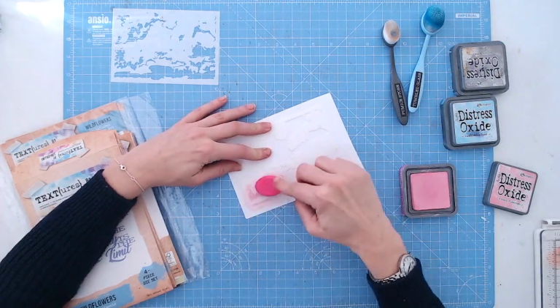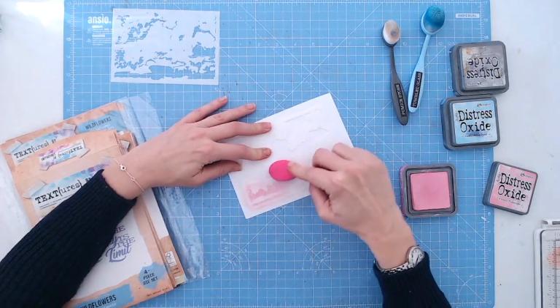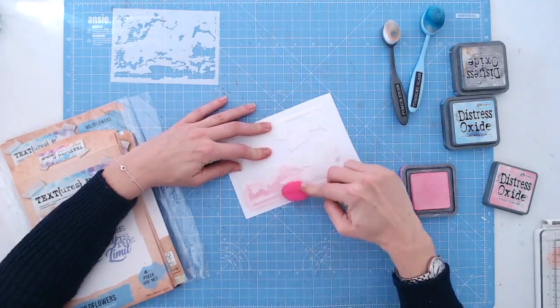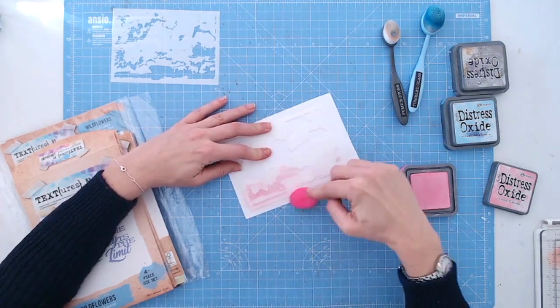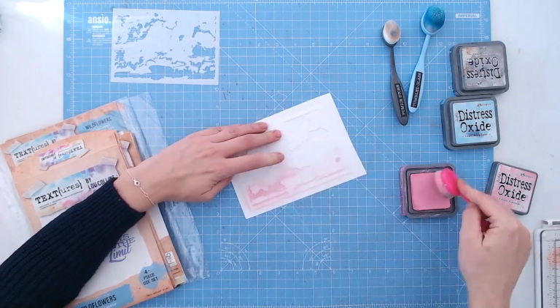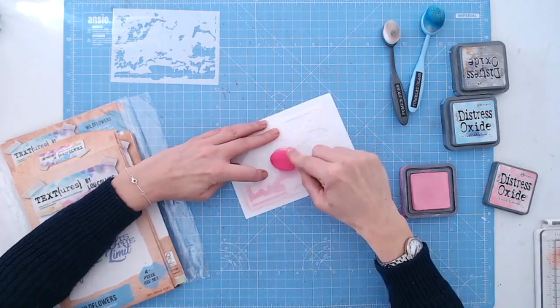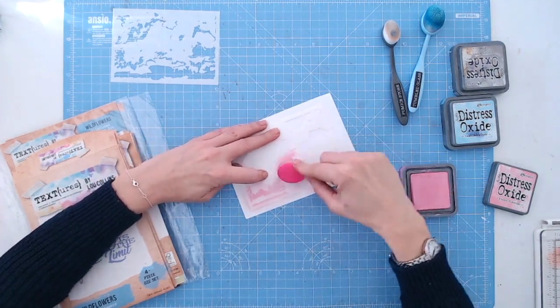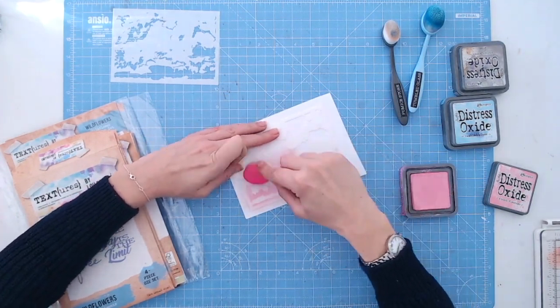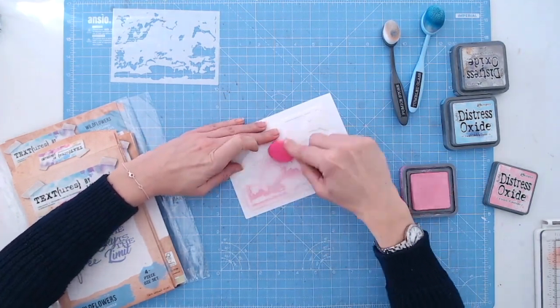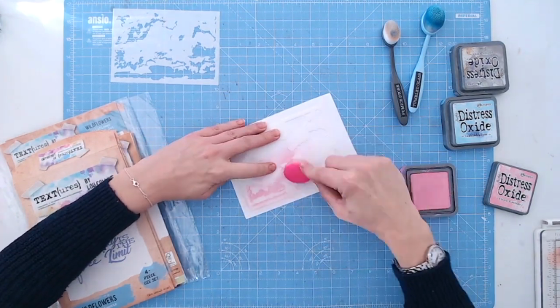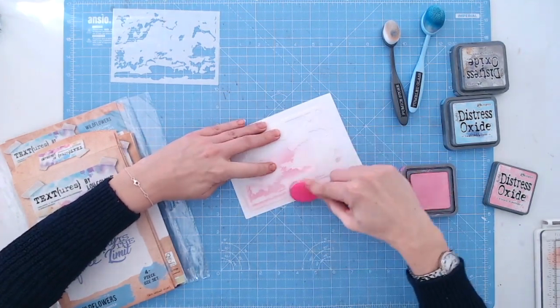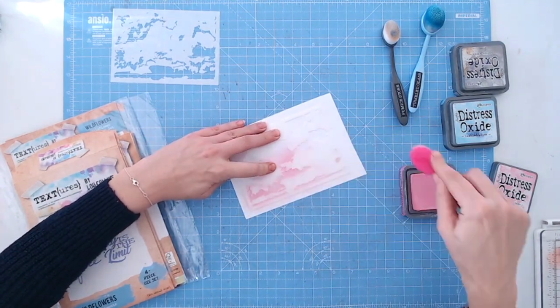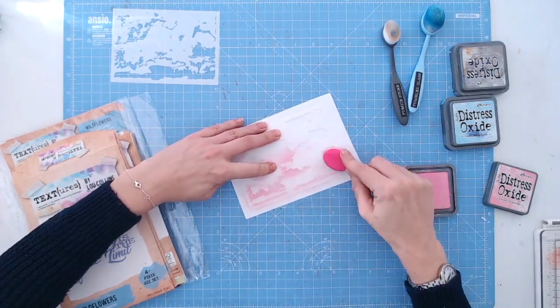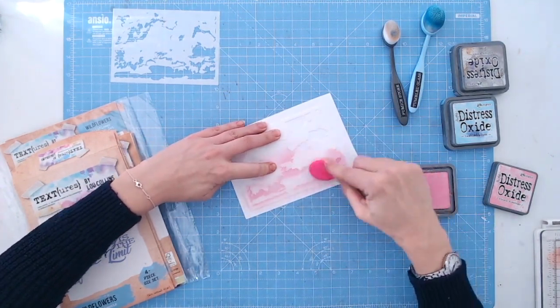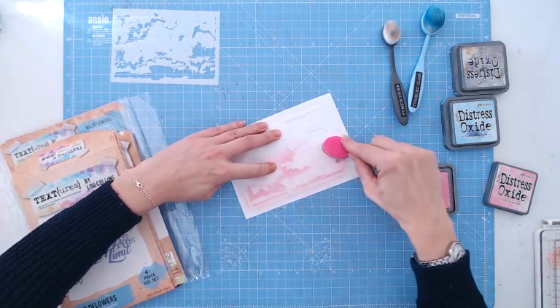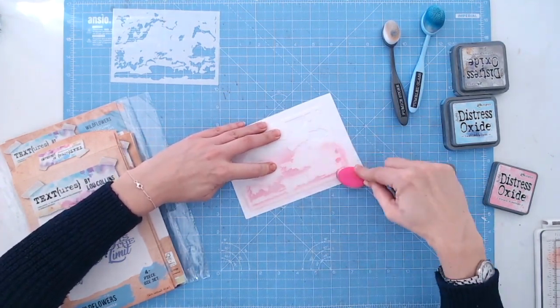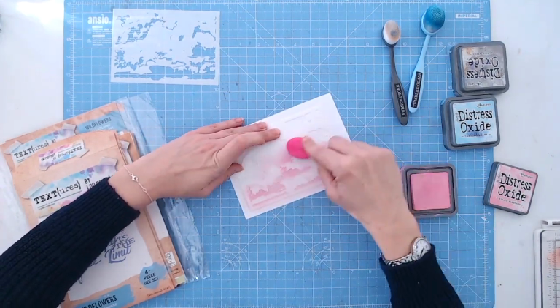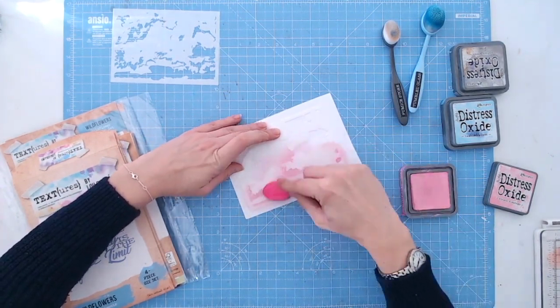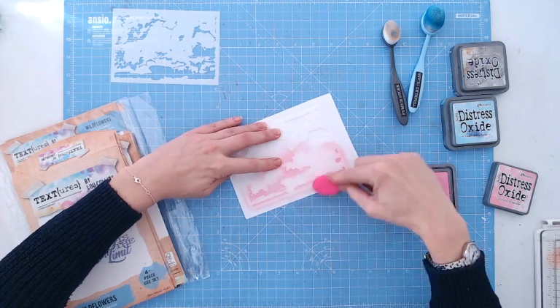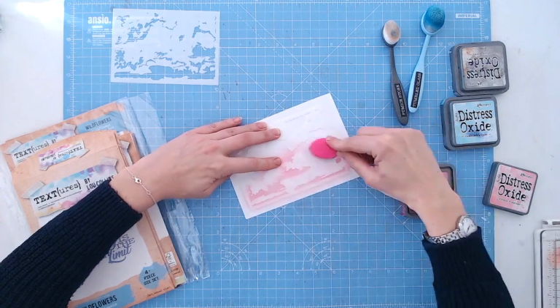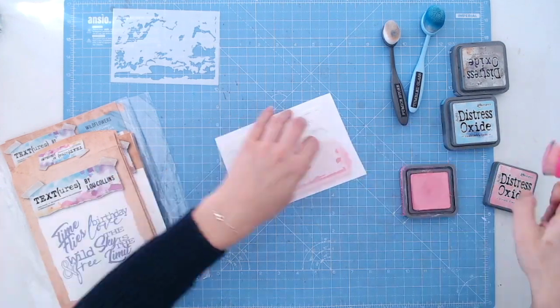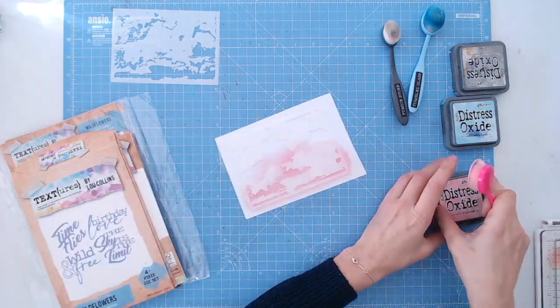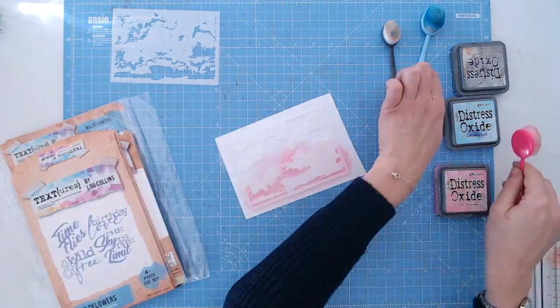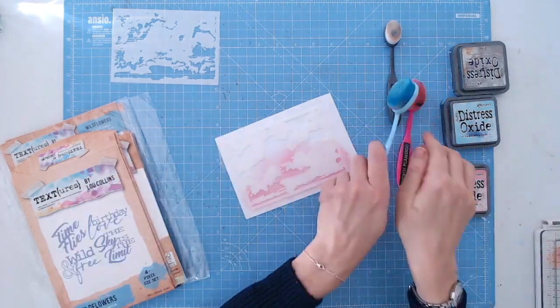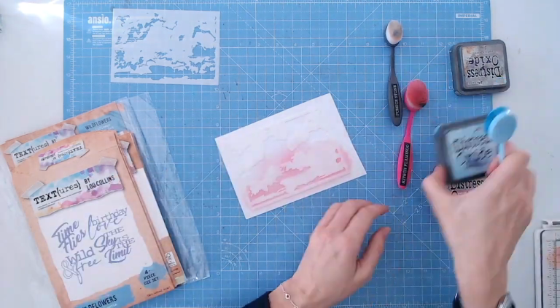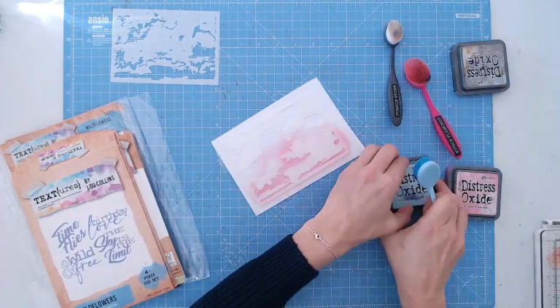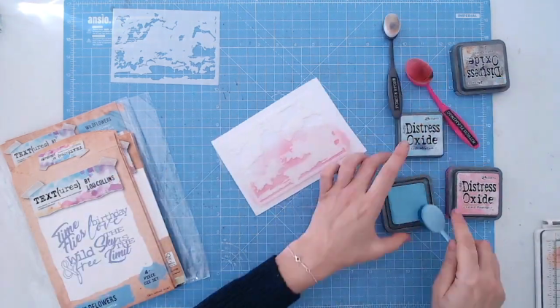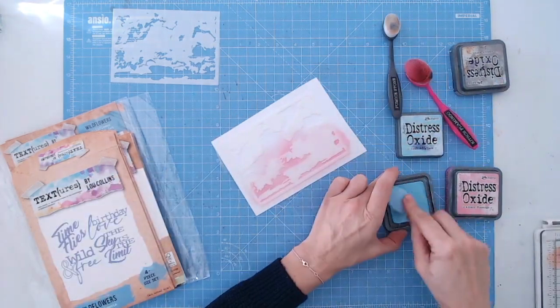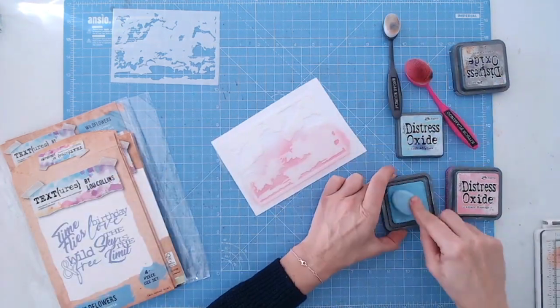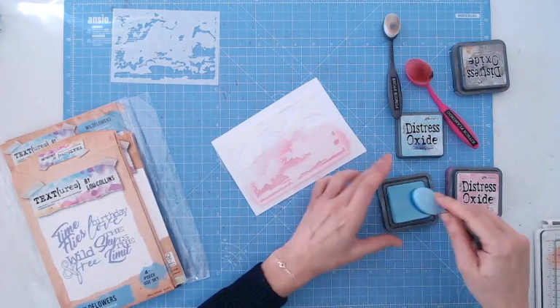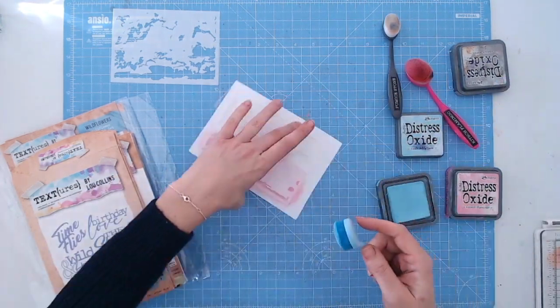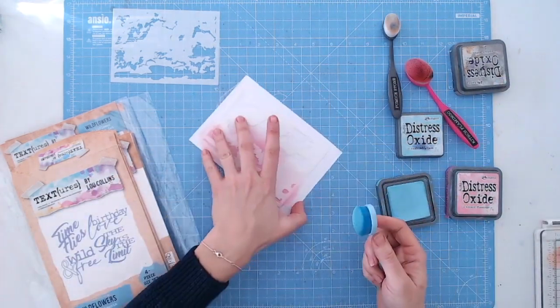The Texture's Cloud Layering Stencil Set are two stencils at A6 in size that layer together to create a fantastic realistic sky effect.